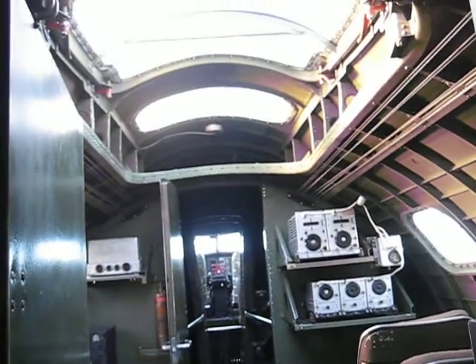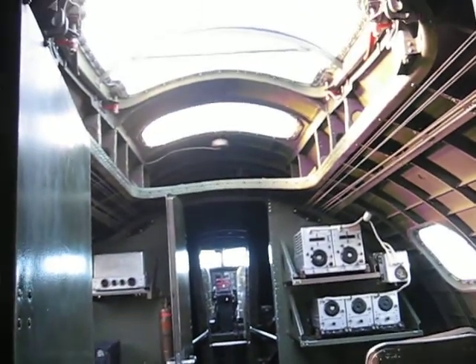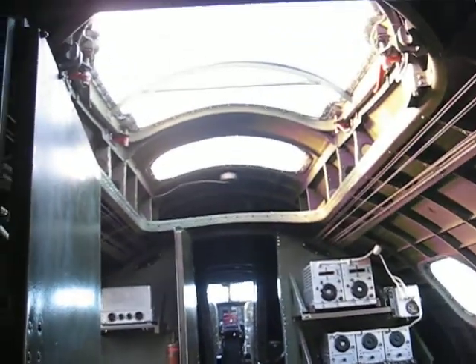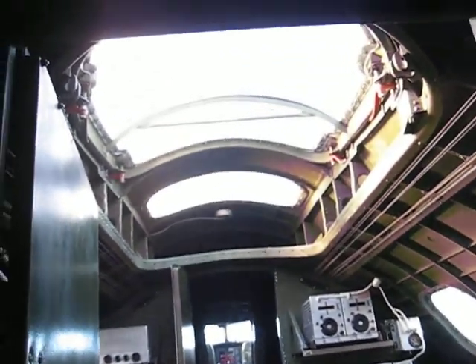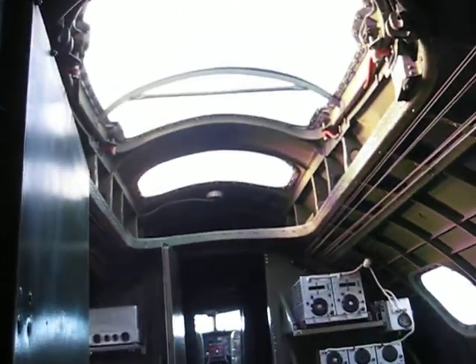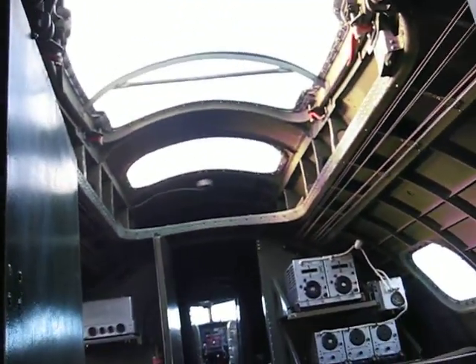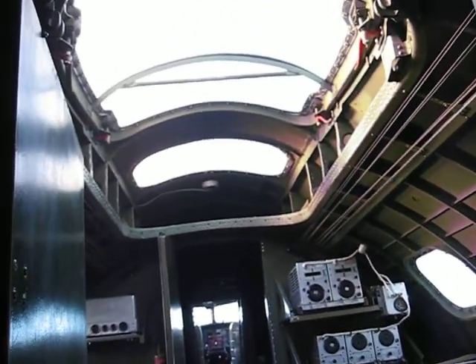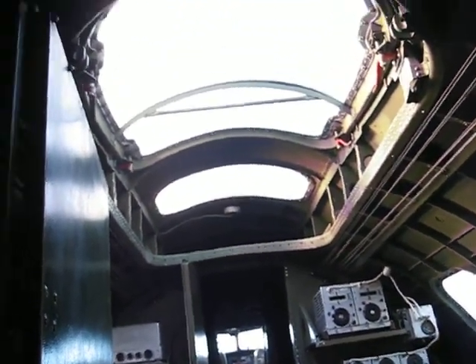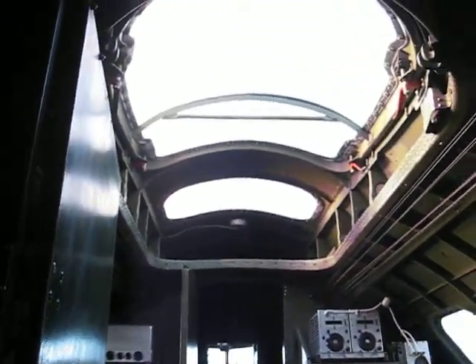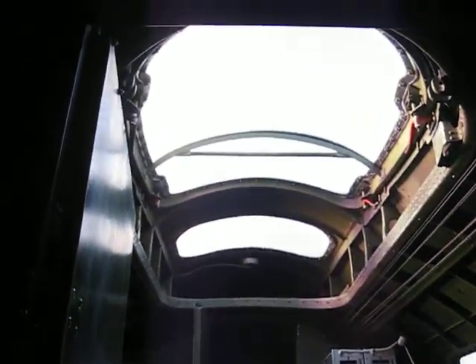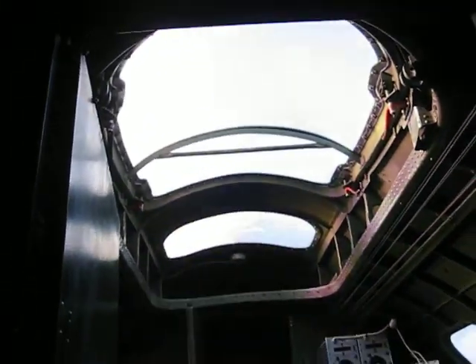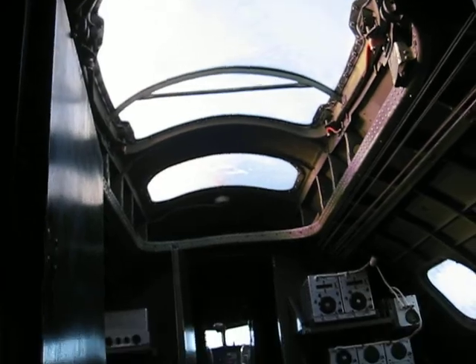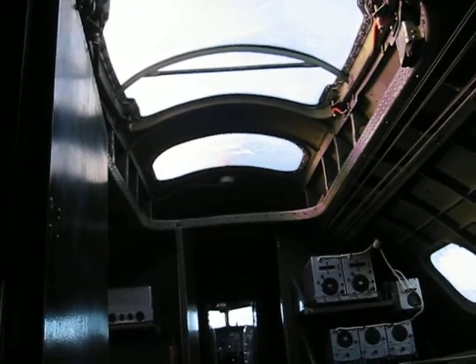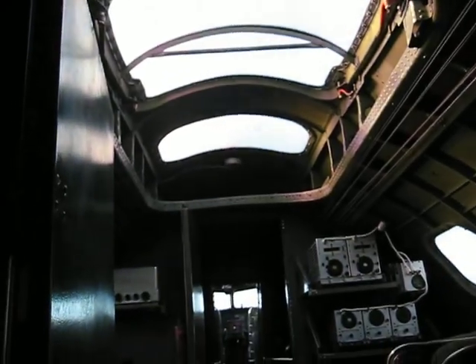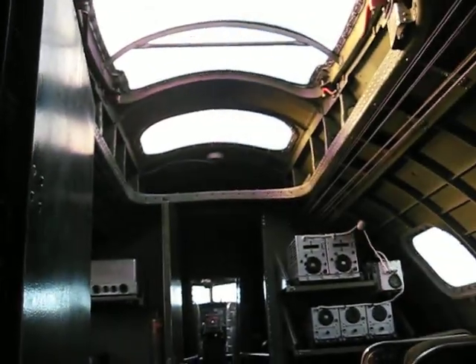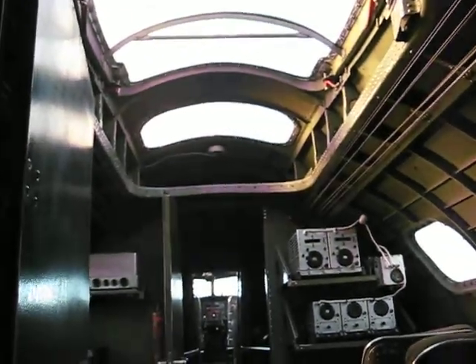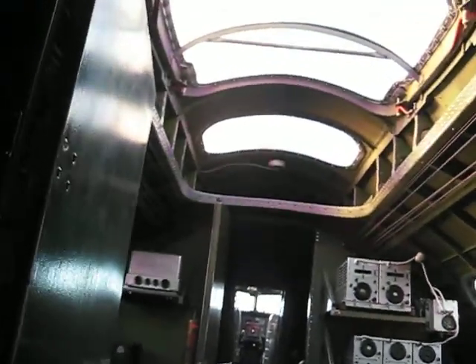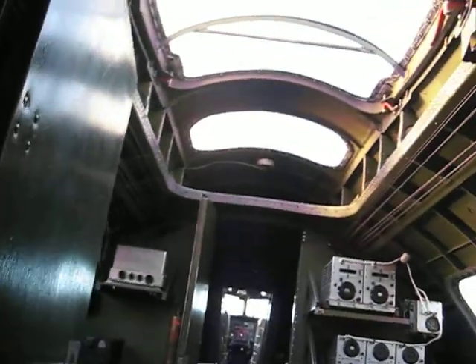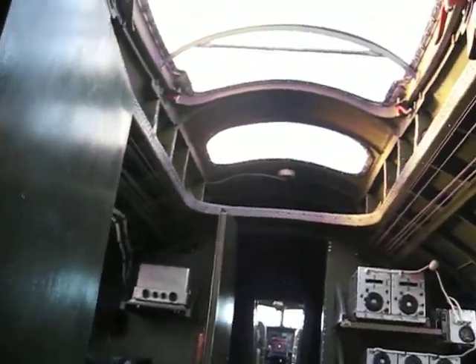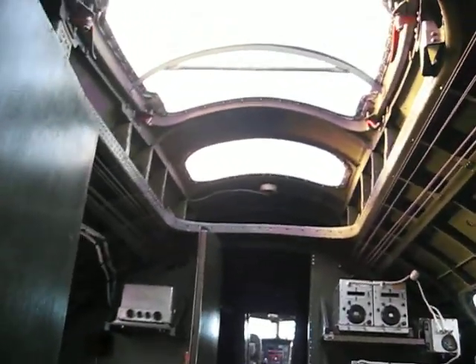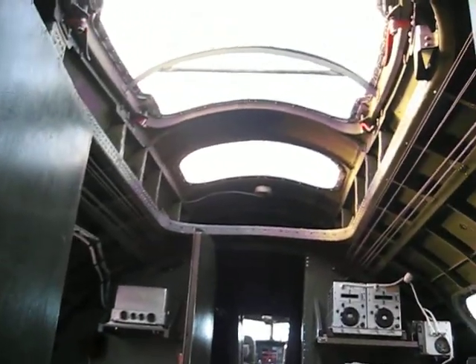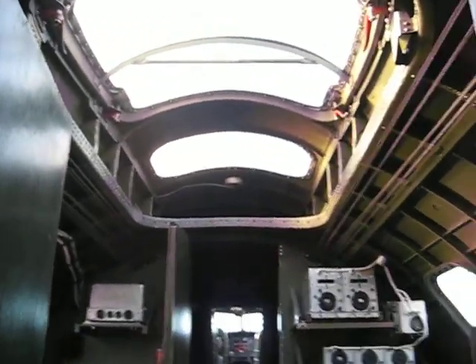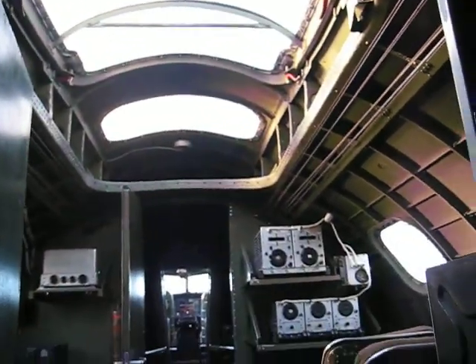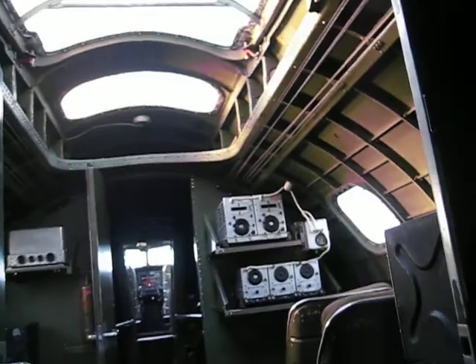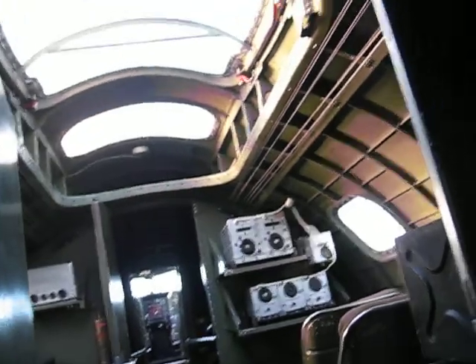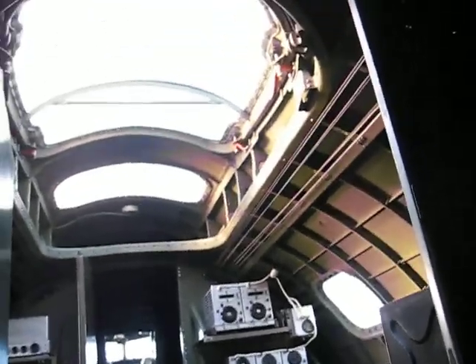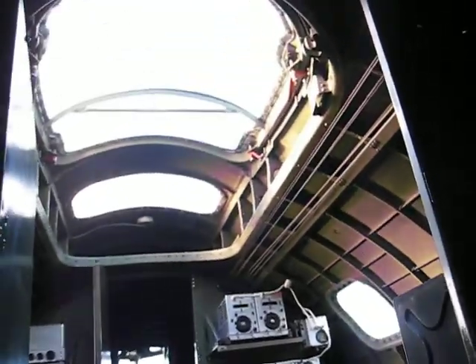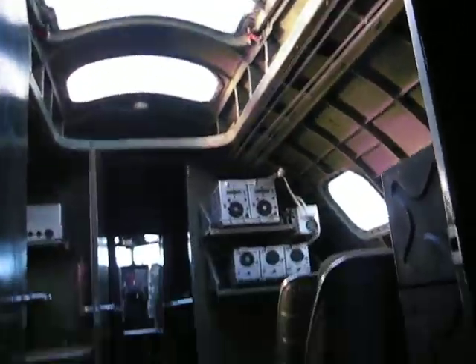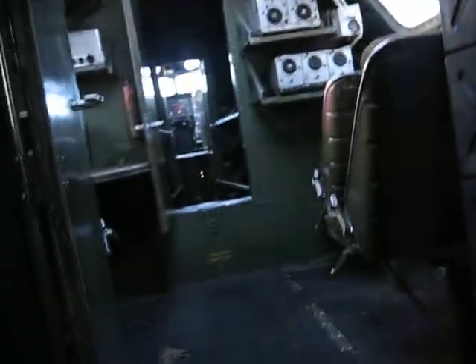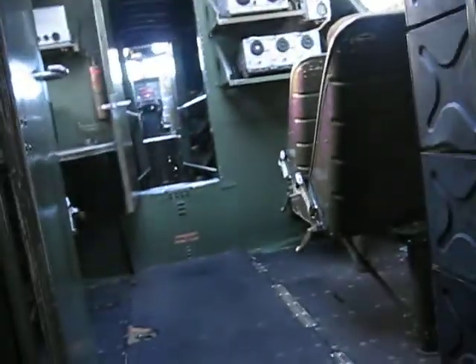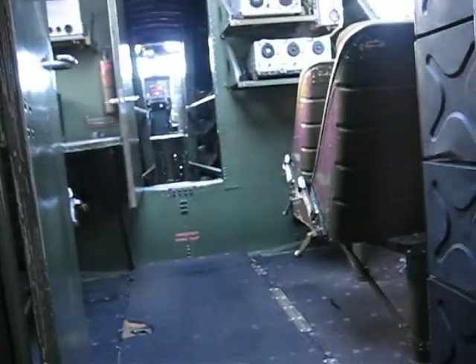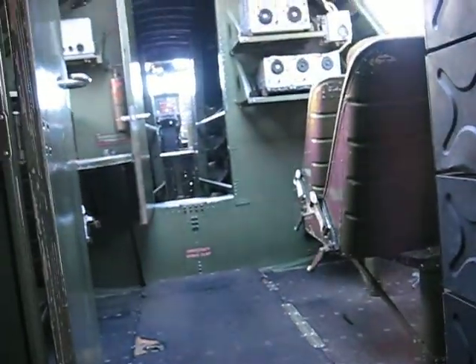You've got a couple seats up here where the radio operators are, and then the front towards the pilot section. Bombay, probably right there.